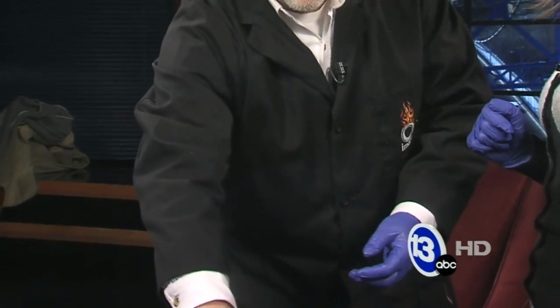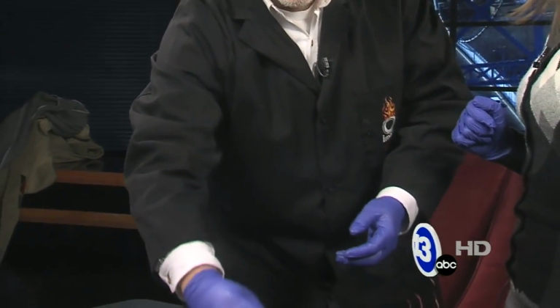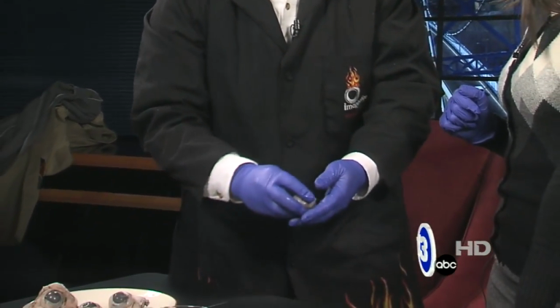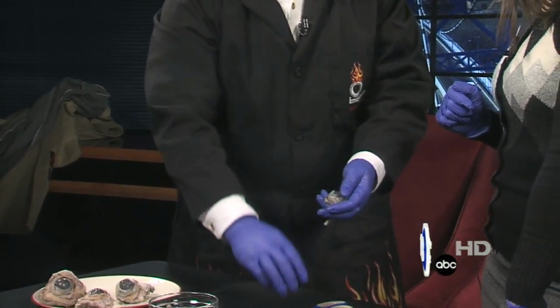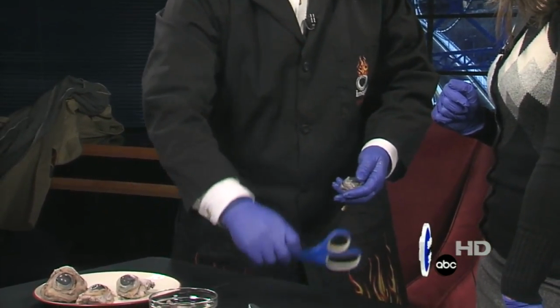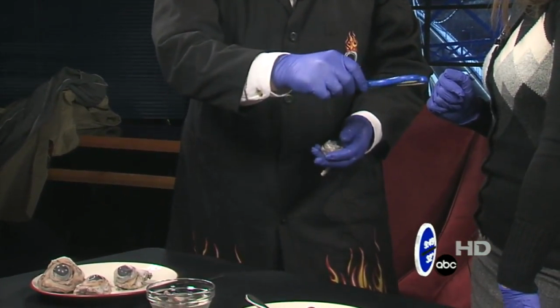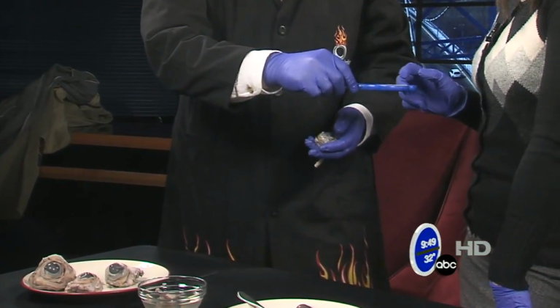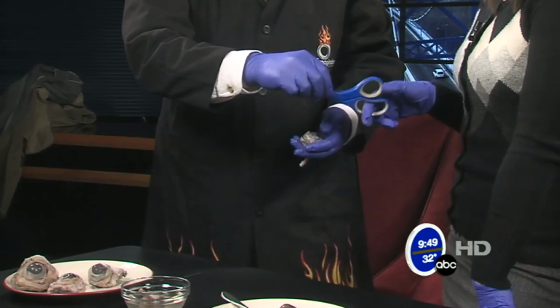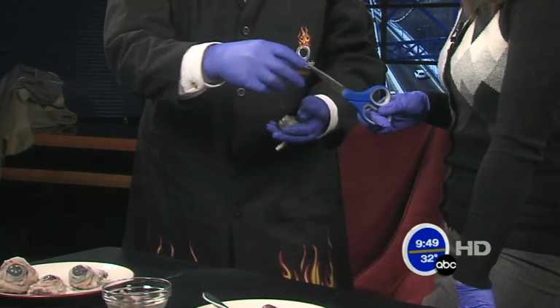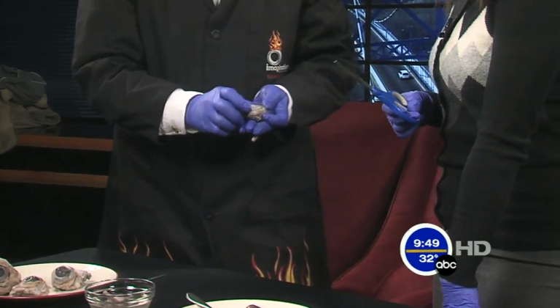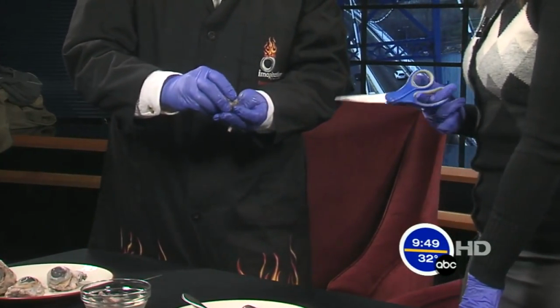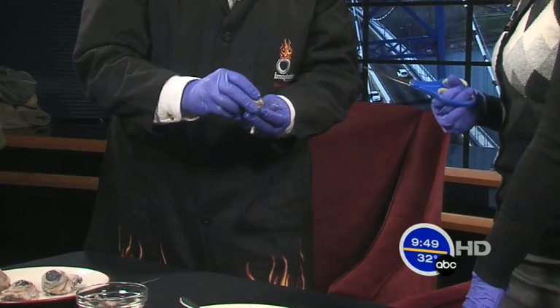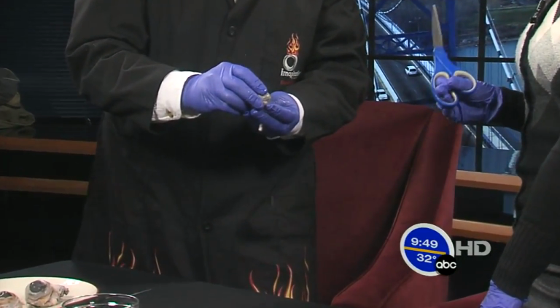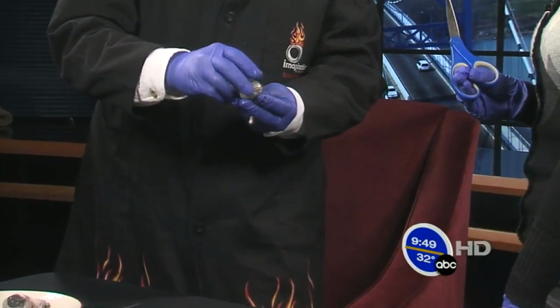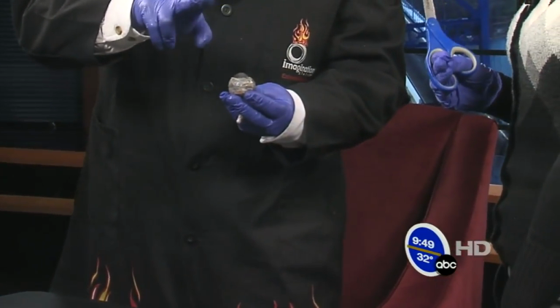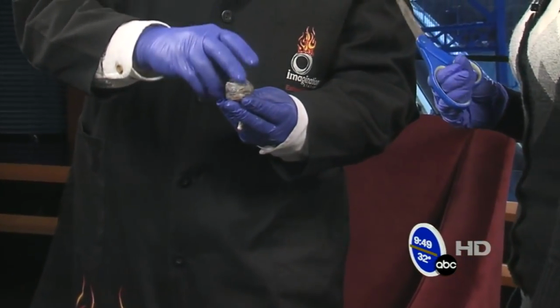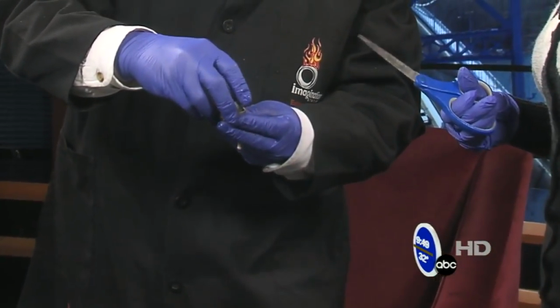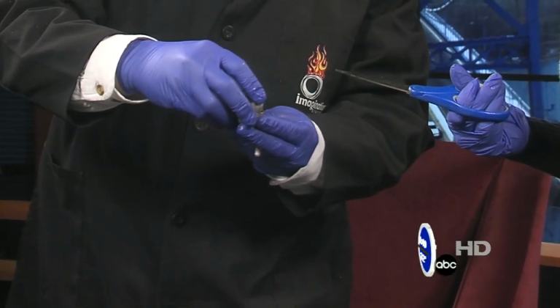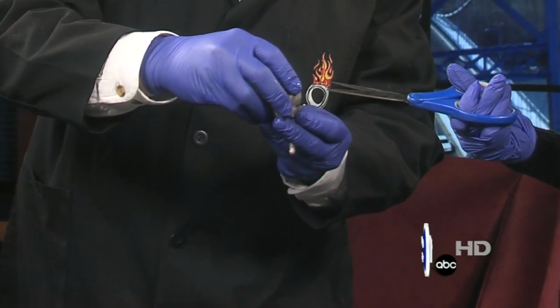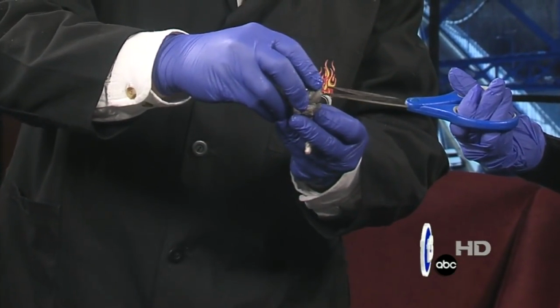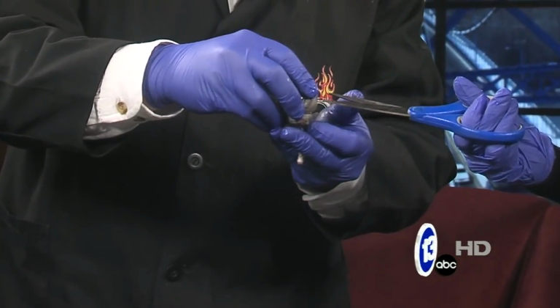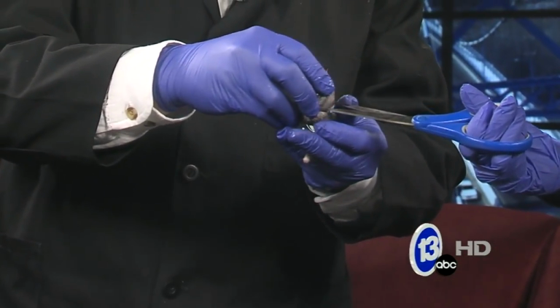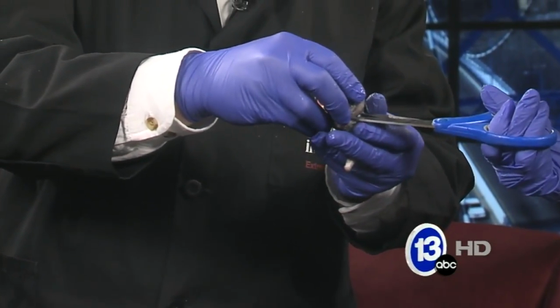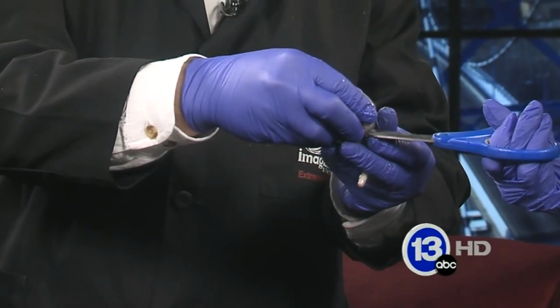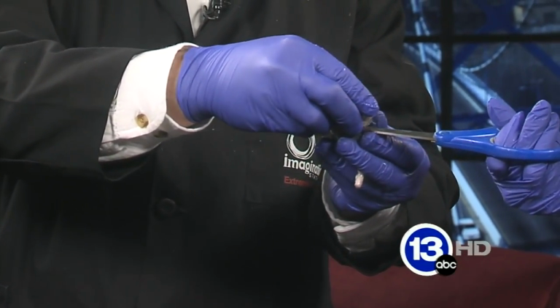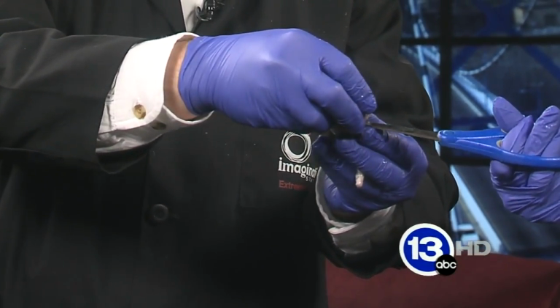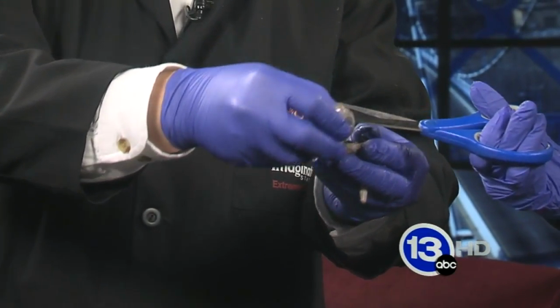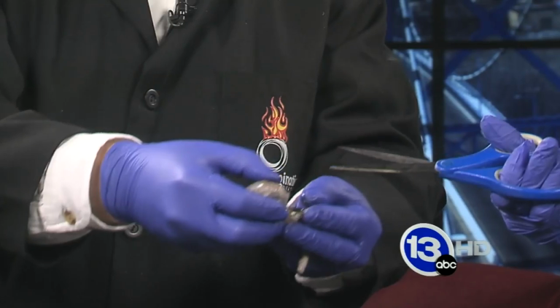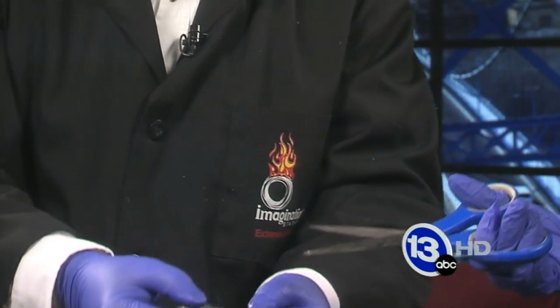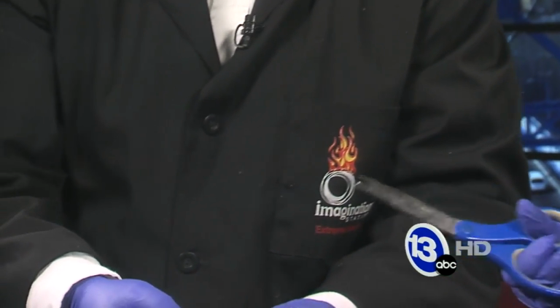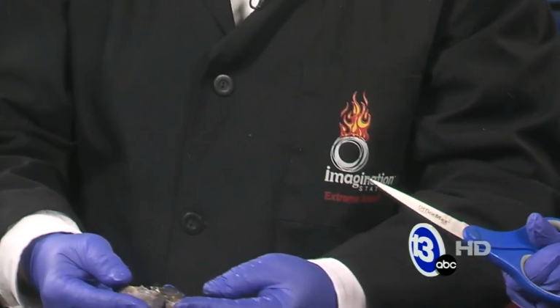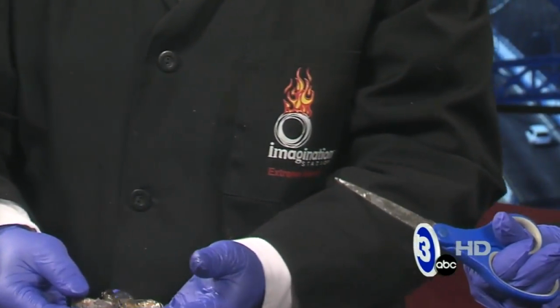Now we're going to dig in a little bit deeper and actually see what's inside the eye. Go ahead and take those scissors. I've done most of the work for you — all you need to do is put the scissors in sideways and make a little snip. There we go, you got it! You can put the scissors down.